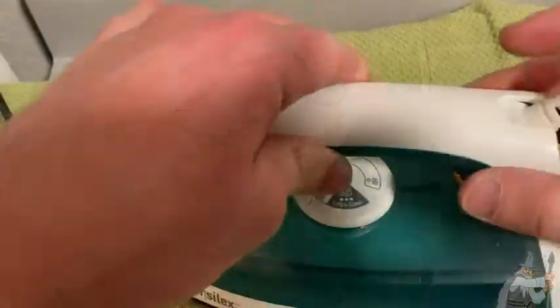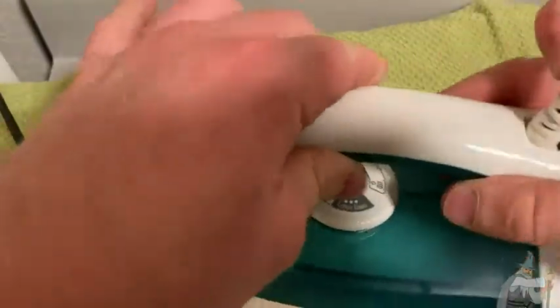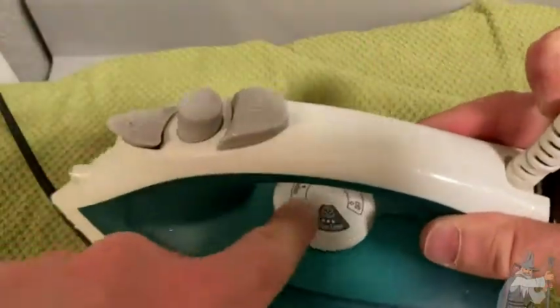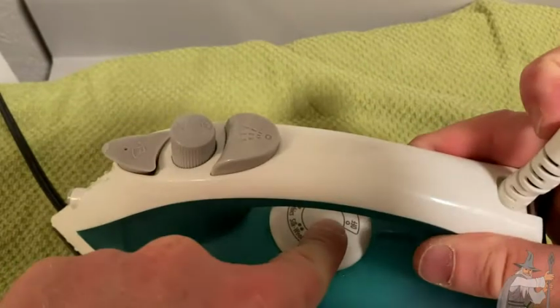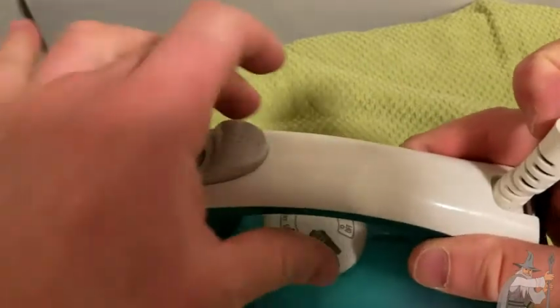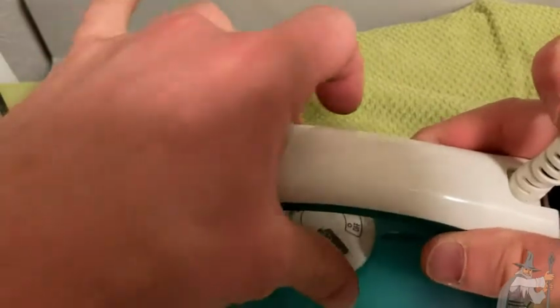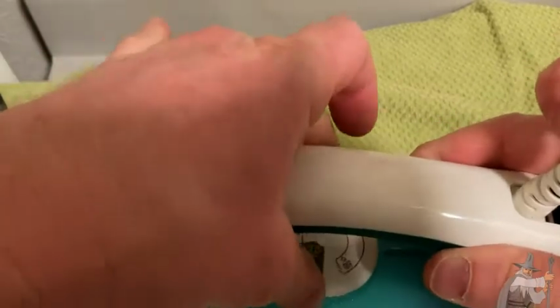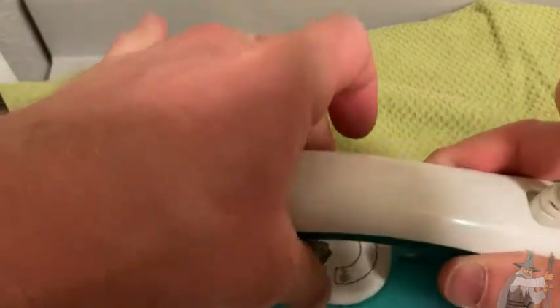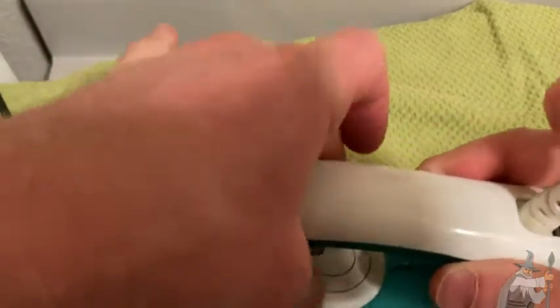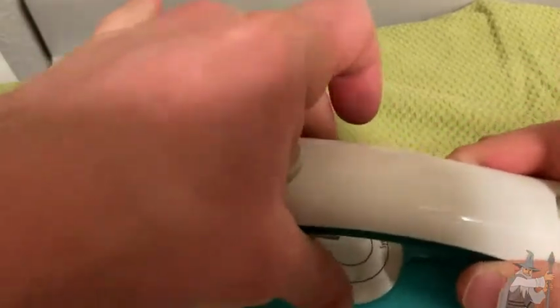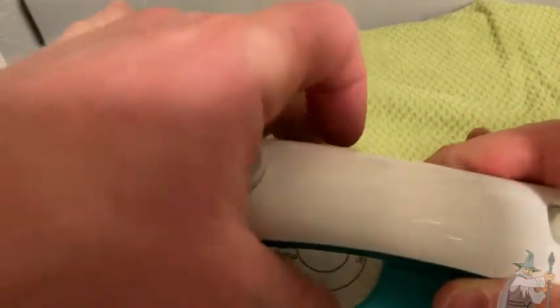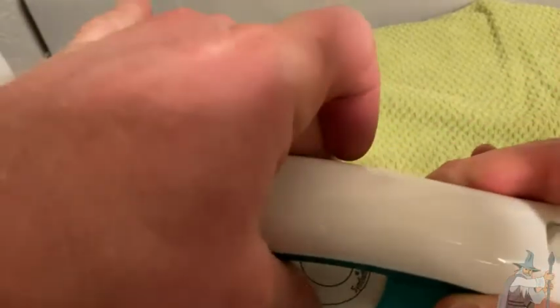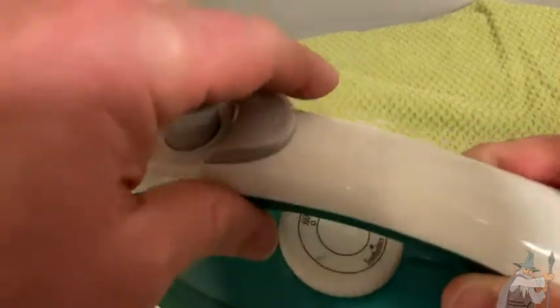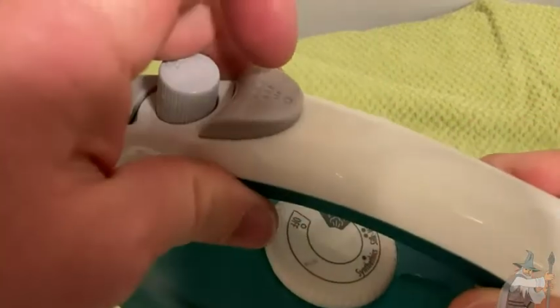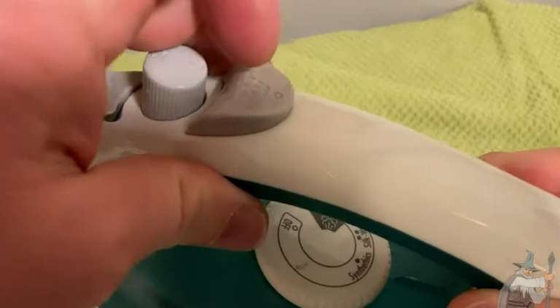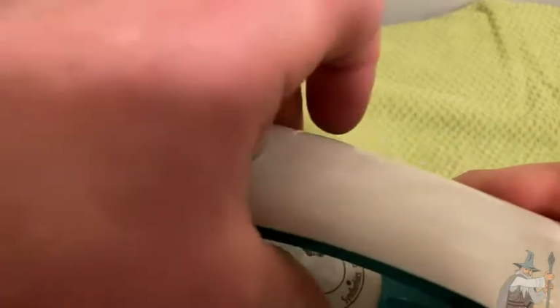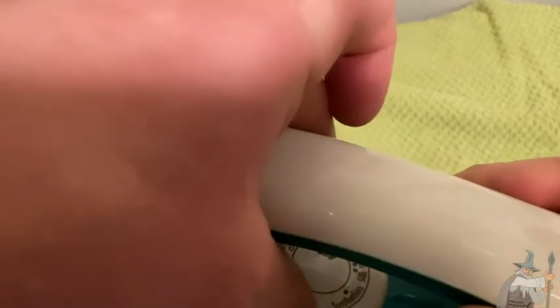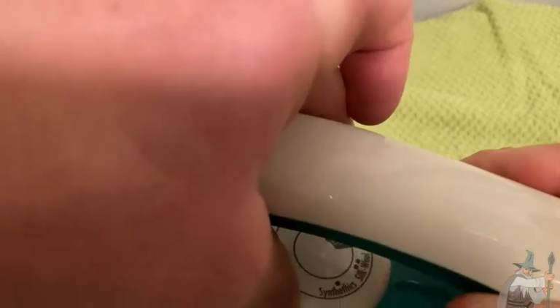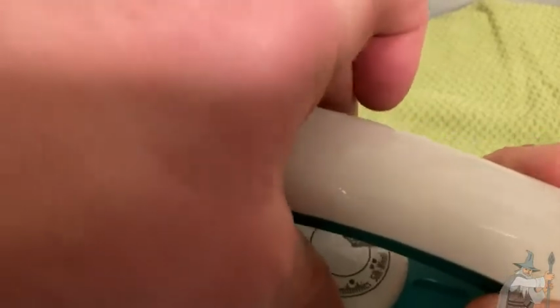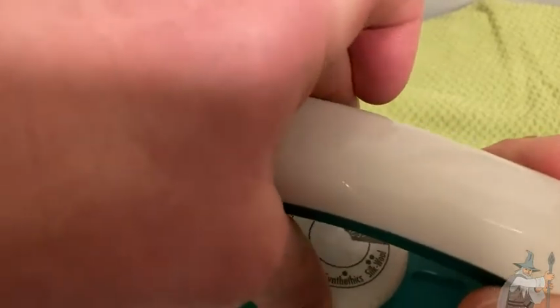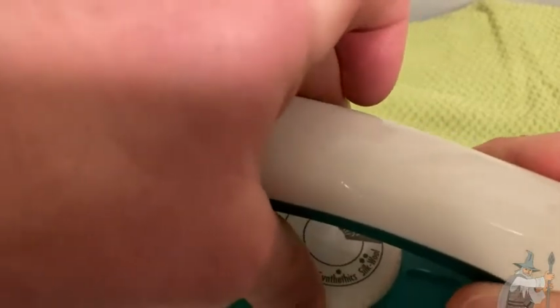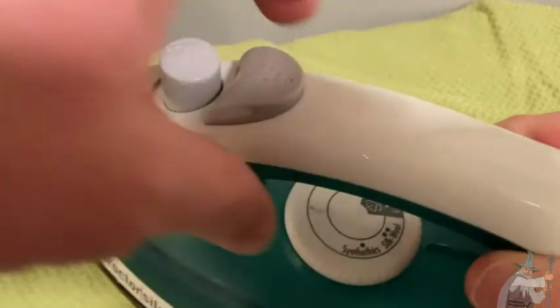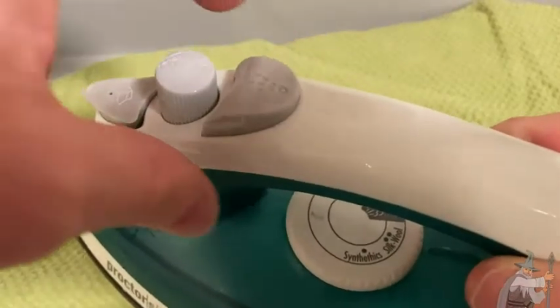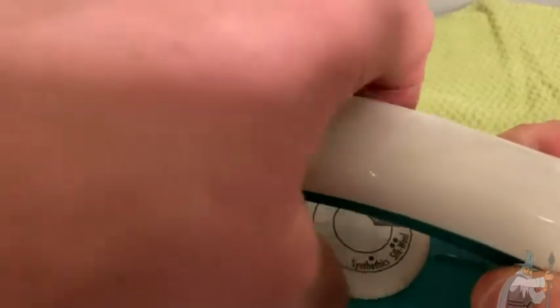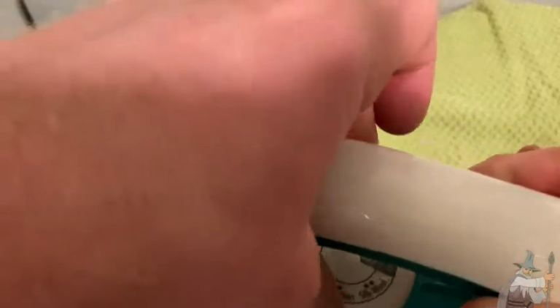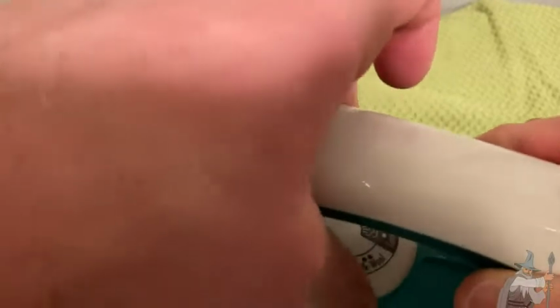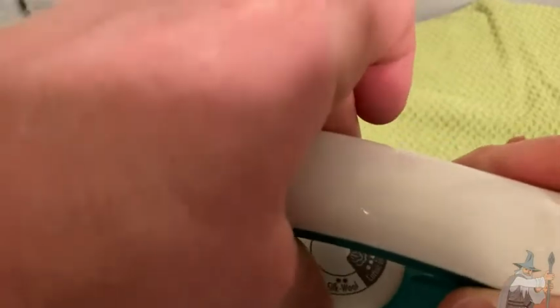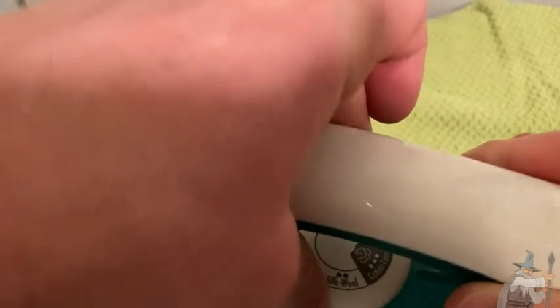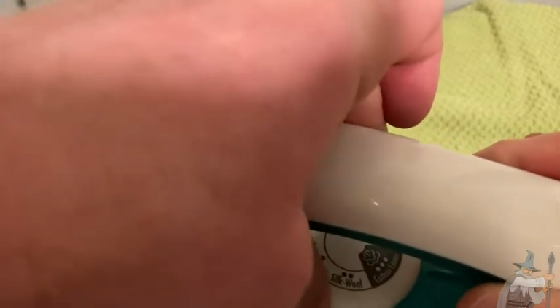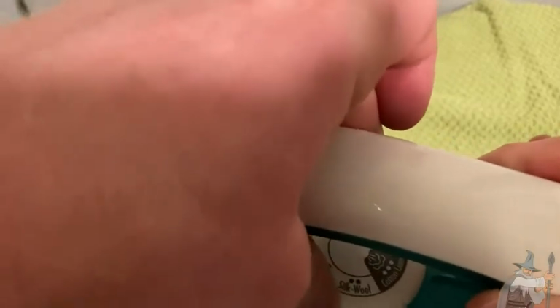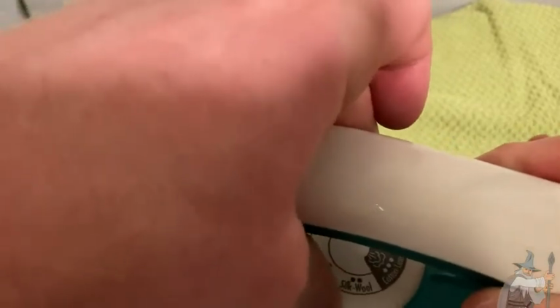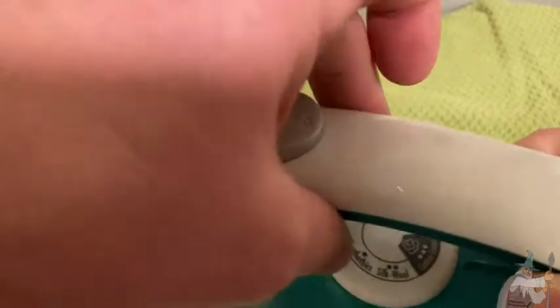Right now it's set on off, but you can adjust it here to different settings. For example, we have synthetics, we have silk and wool — turning on now — and then we have cotton and linen. I'll set it to cotton linen.